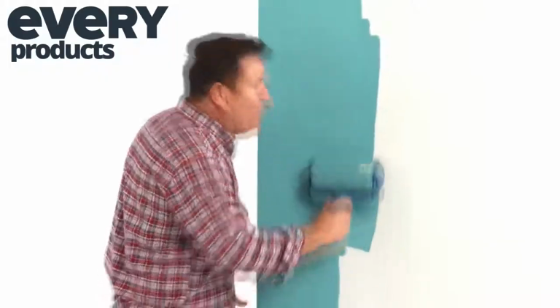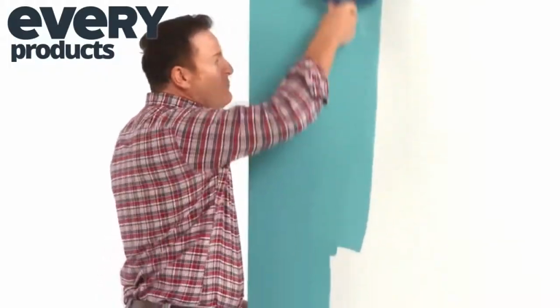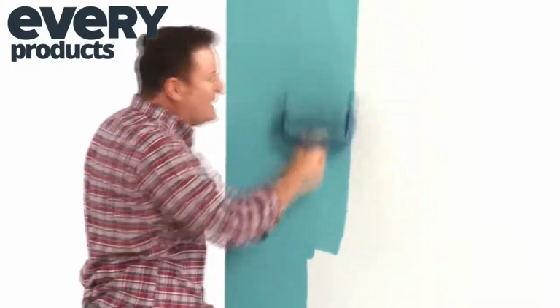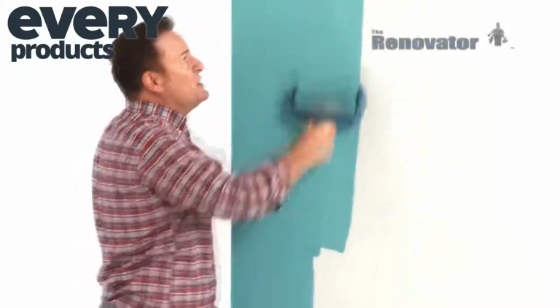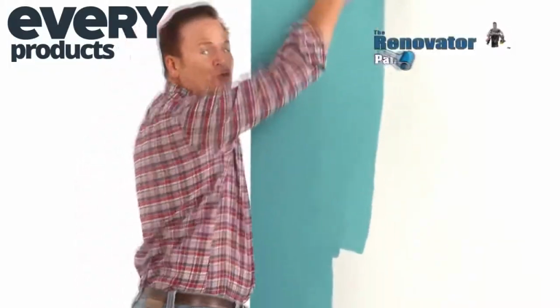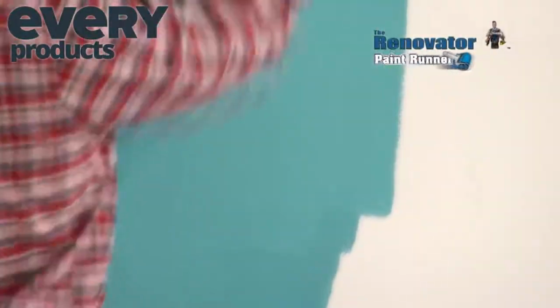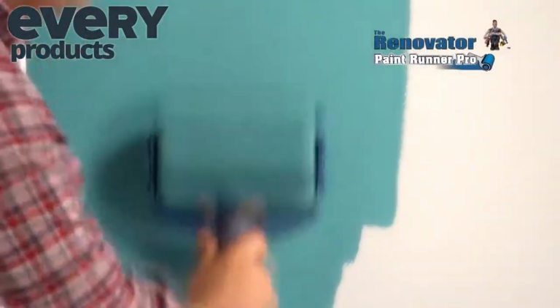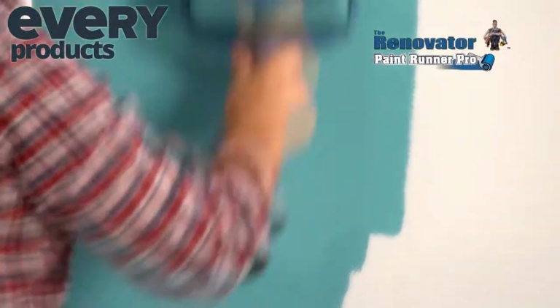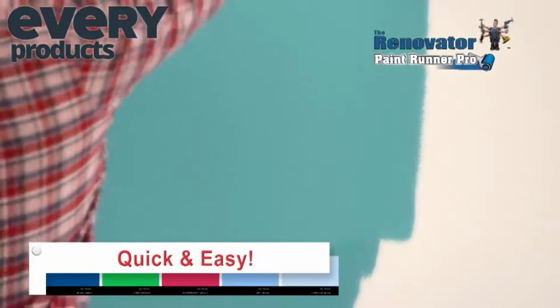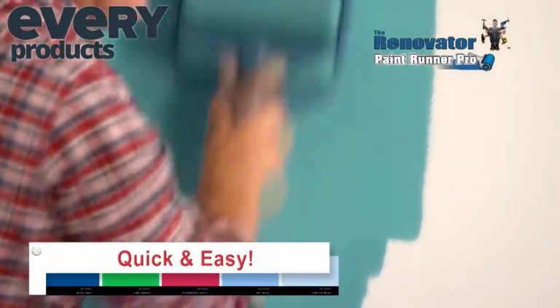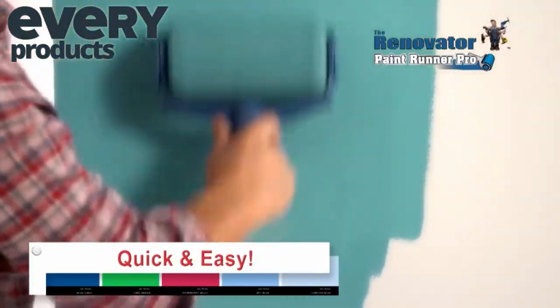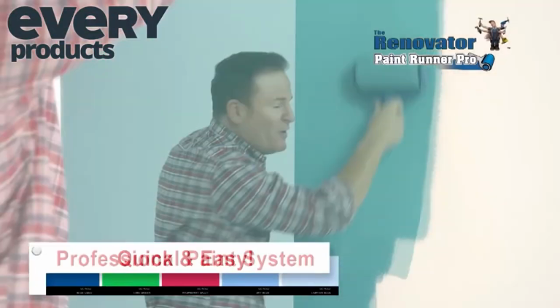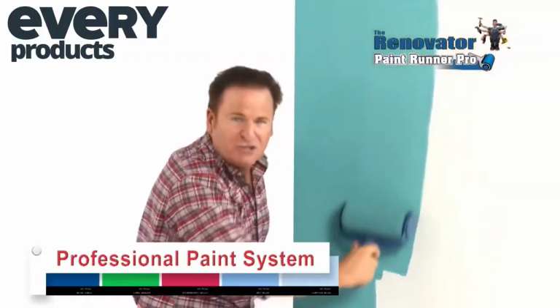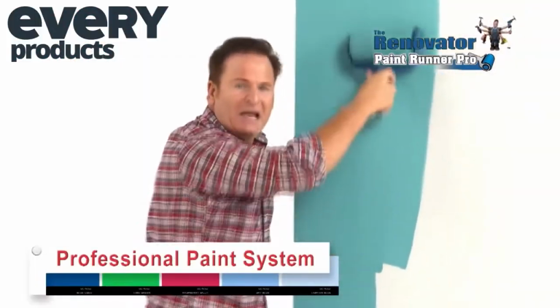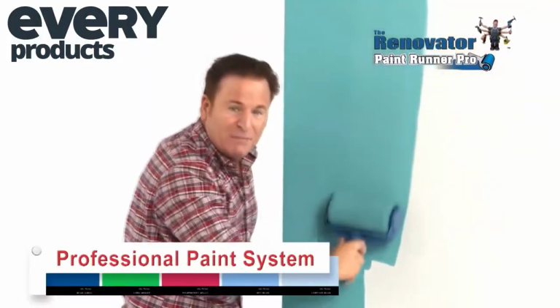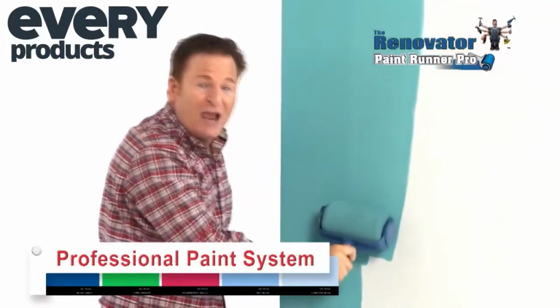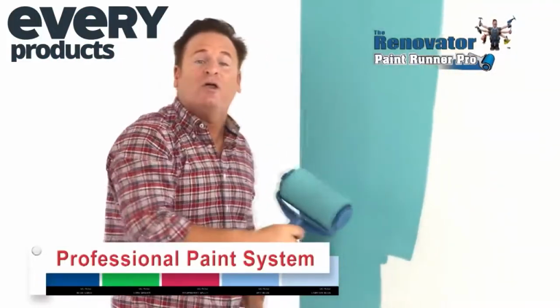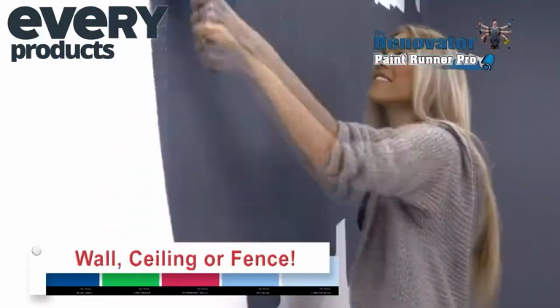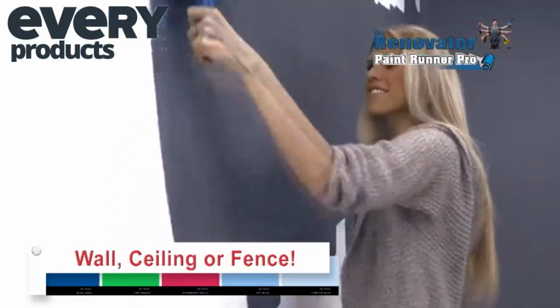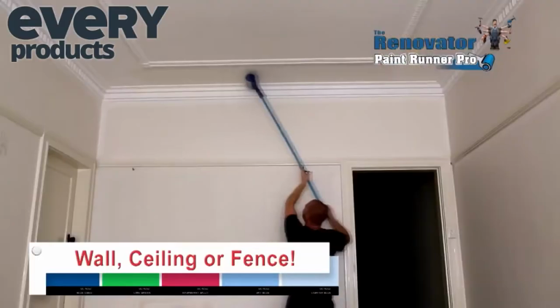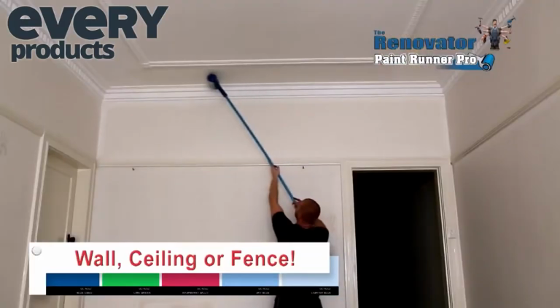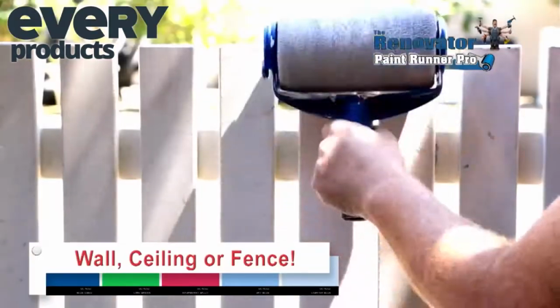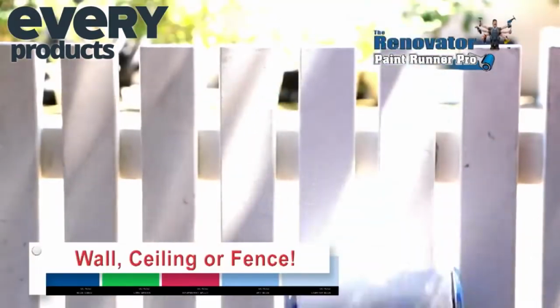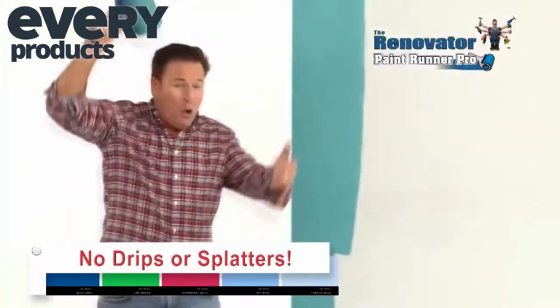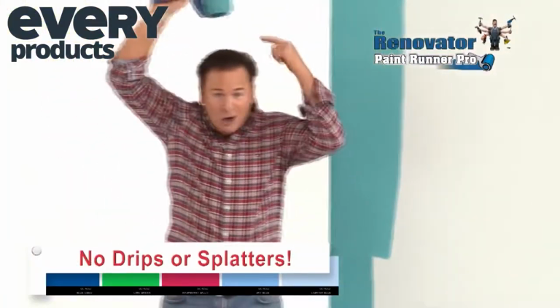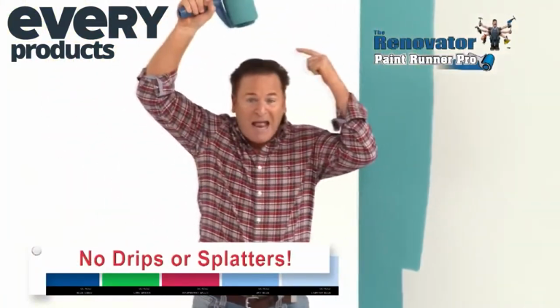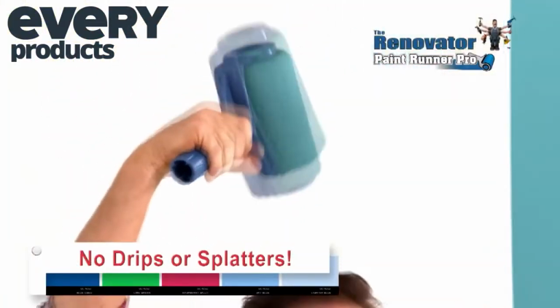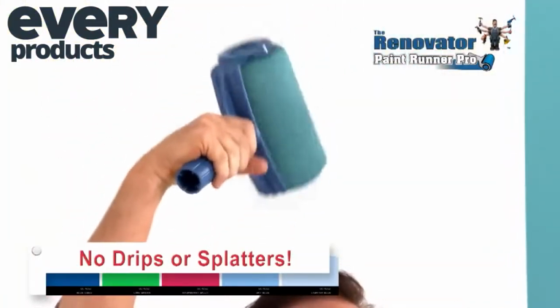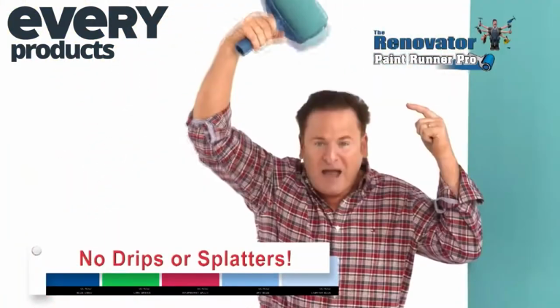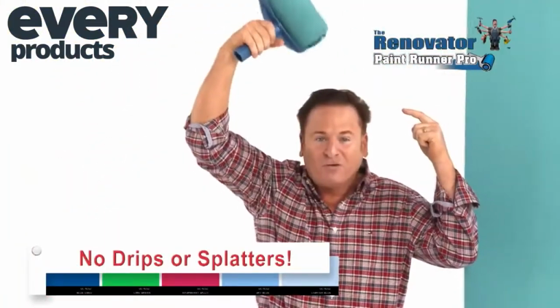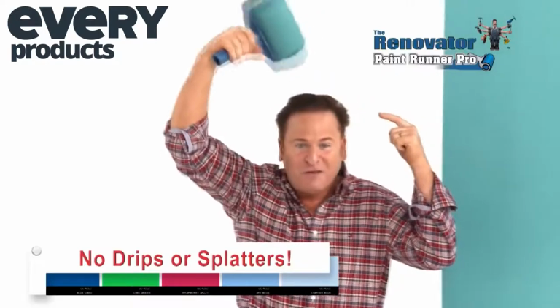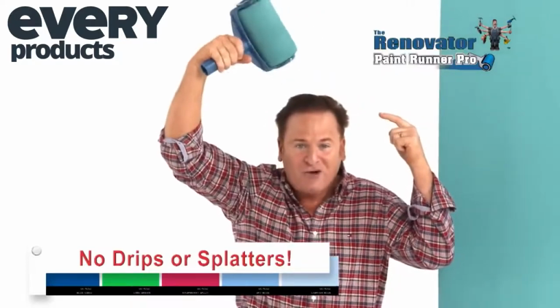Then what you really need is the all-new Renovator PaintRunner Pro. The quick and easy professional paint system that can transform the look of an entire wall, ceiling or fence in just minutes with no dripping and no constant back and forth trips to the paint tray.